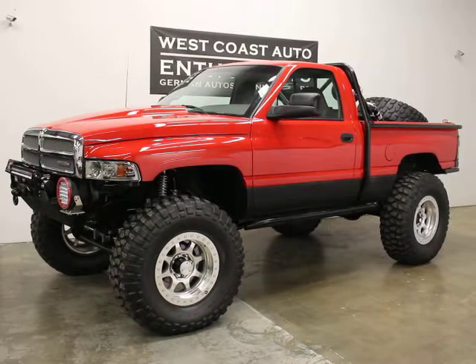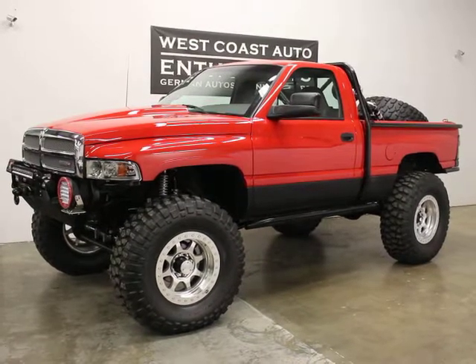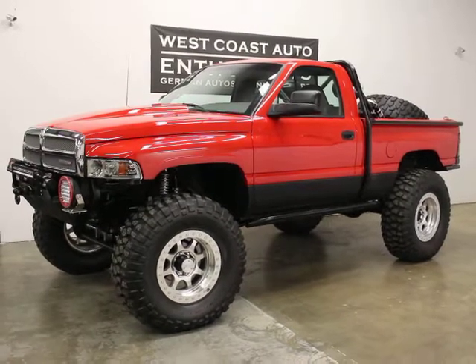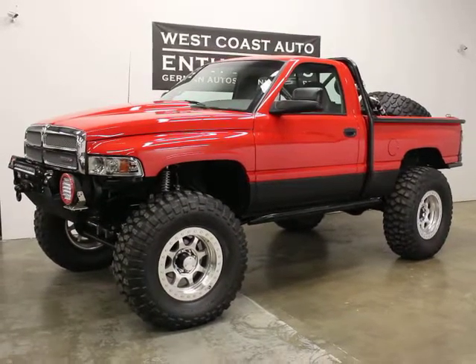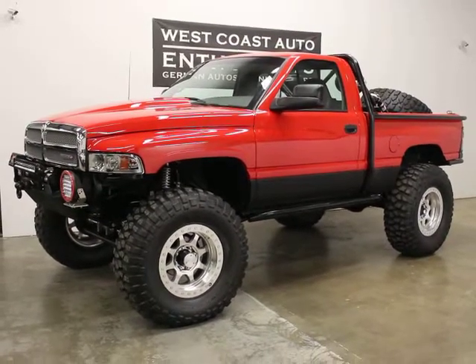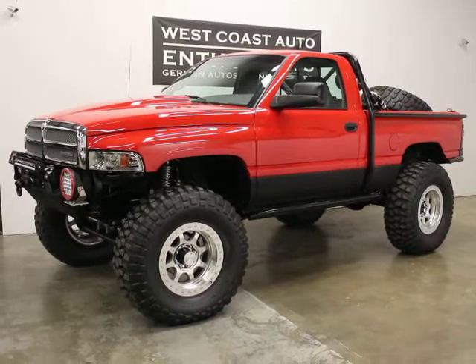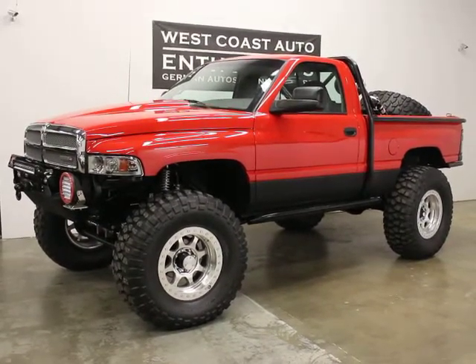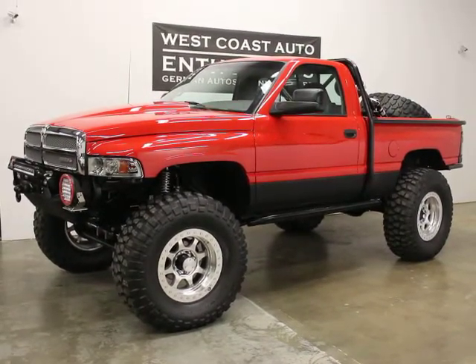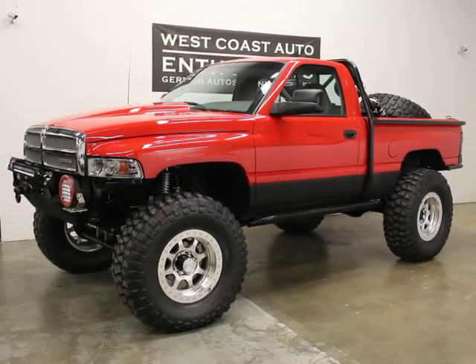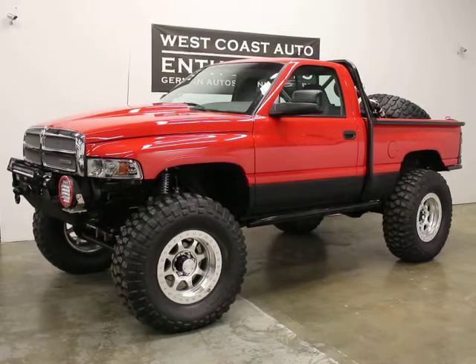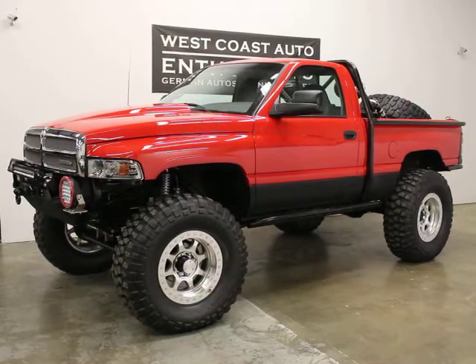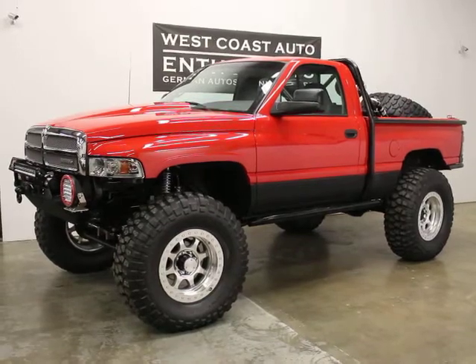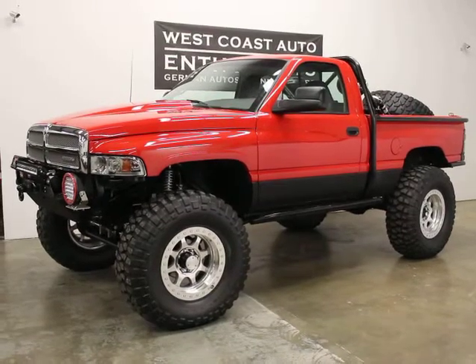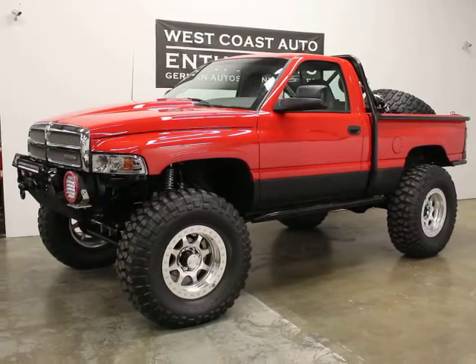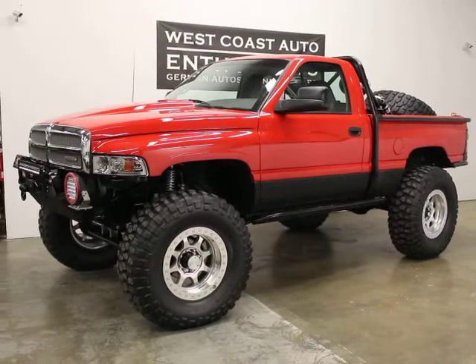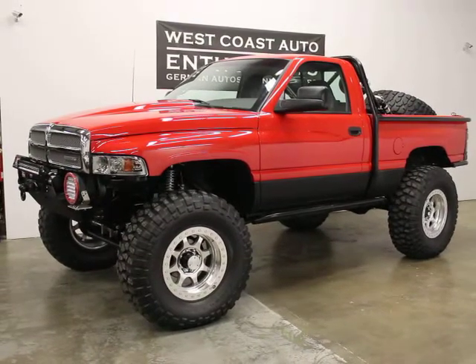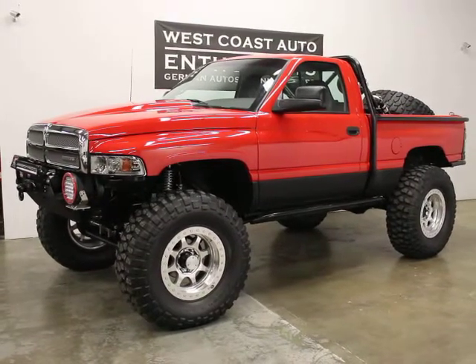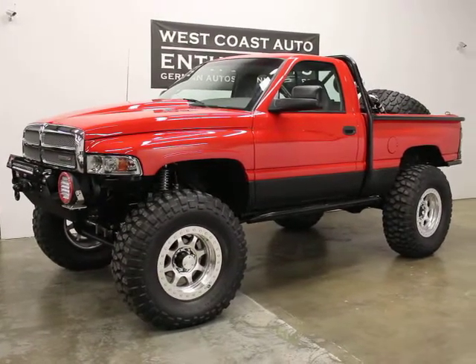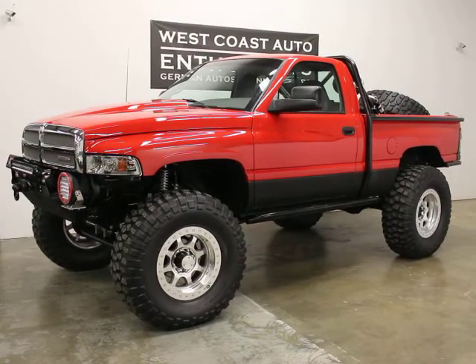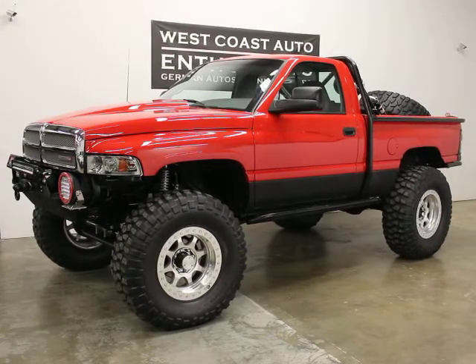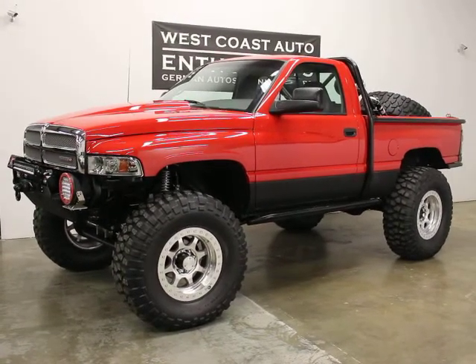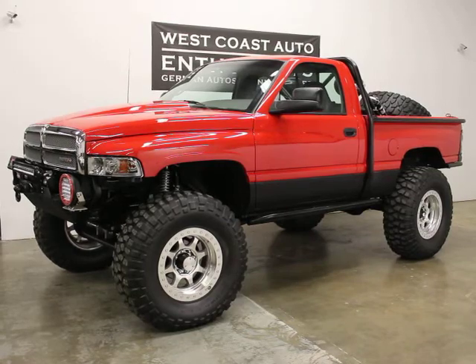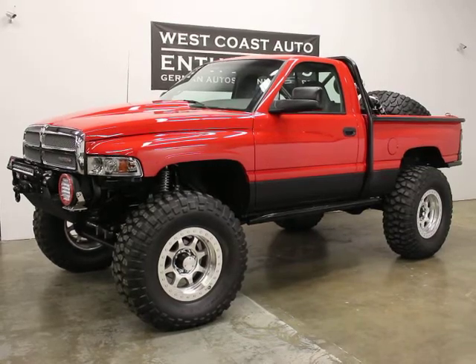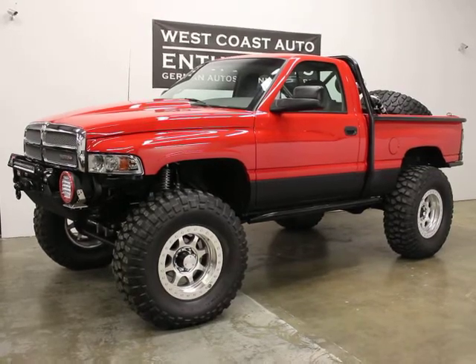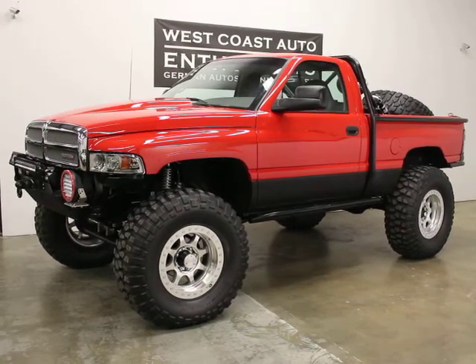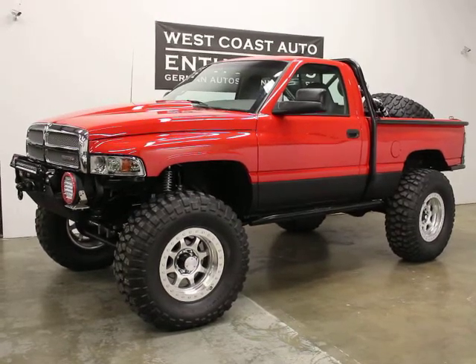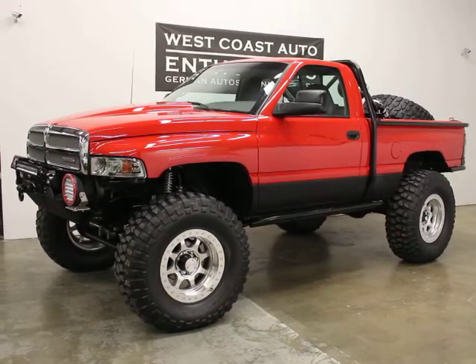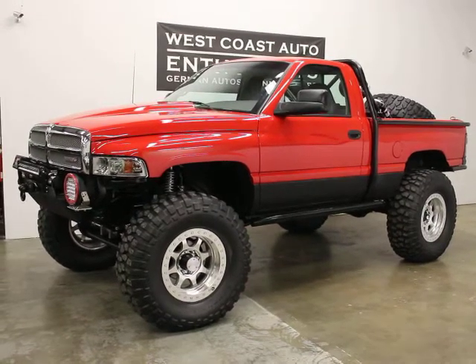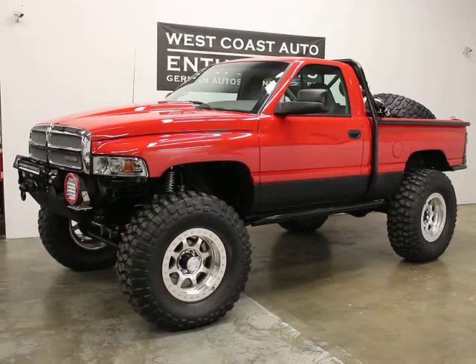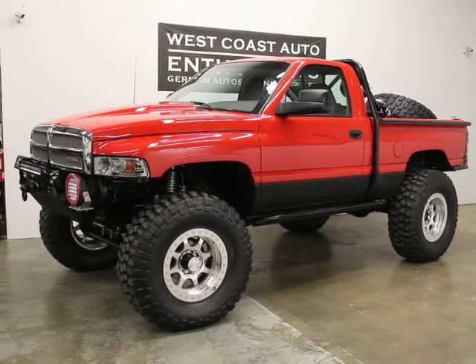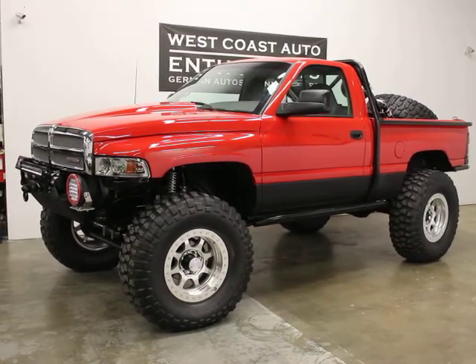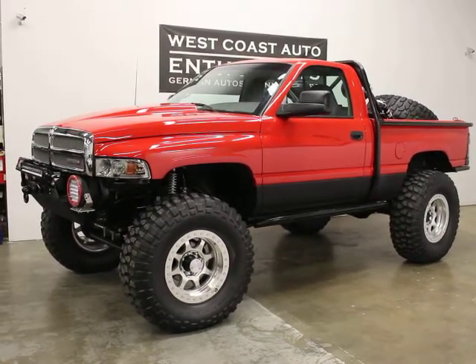Thank you for visiting West Coast Auto Enthusiast. Today we're featuring a 1996 Dodge 1500. It's got 118,000 miles on it. It's obviously been heavily modified. It's a clean title, clean Carfax car.